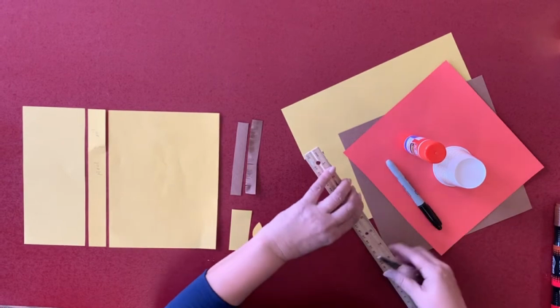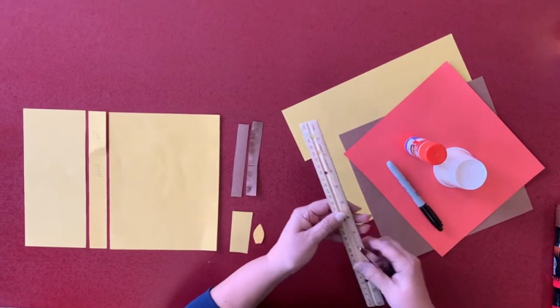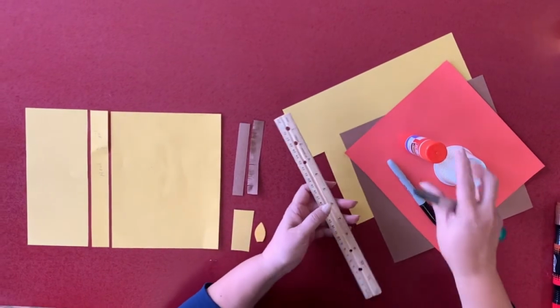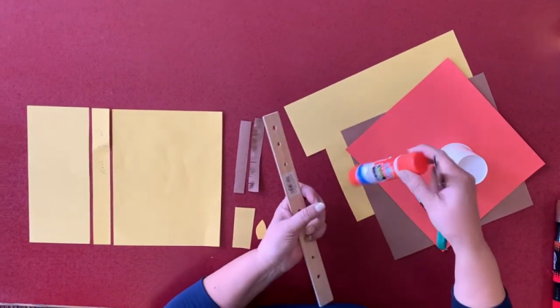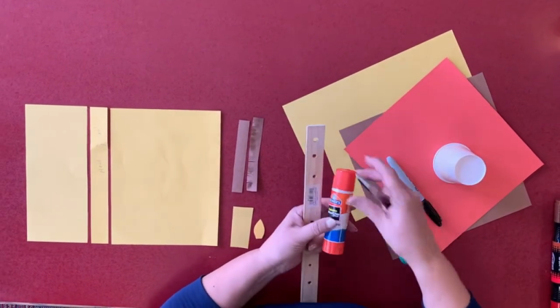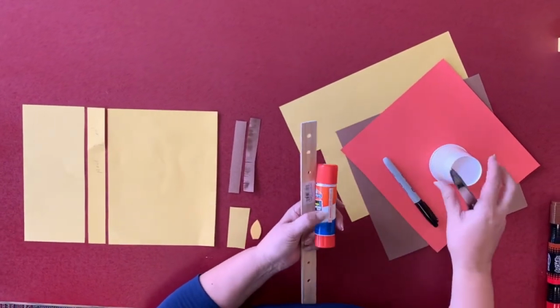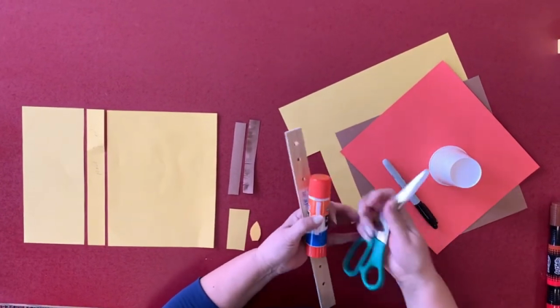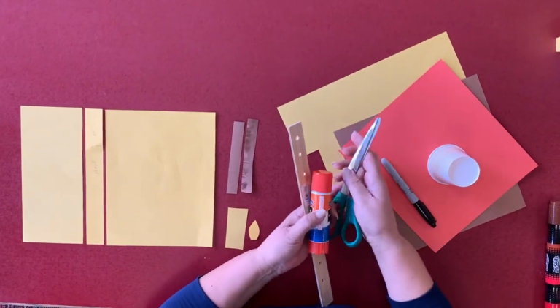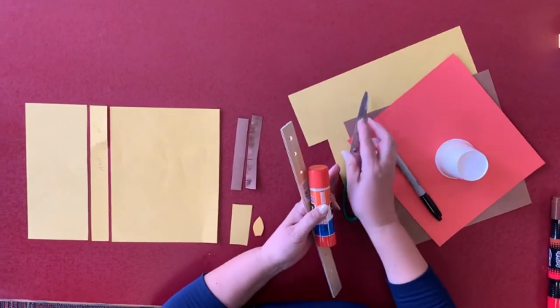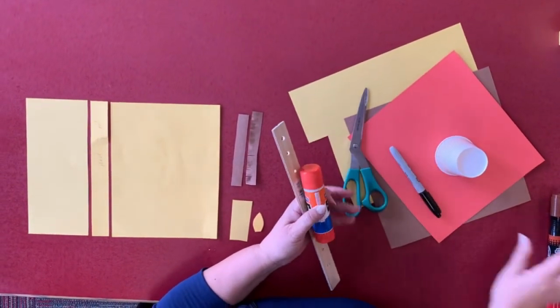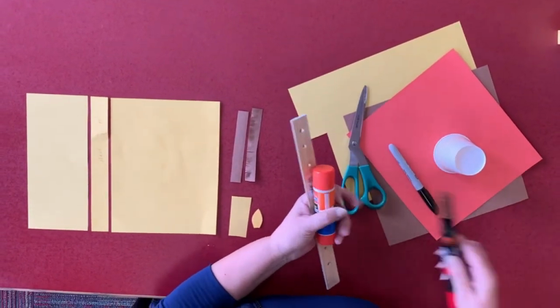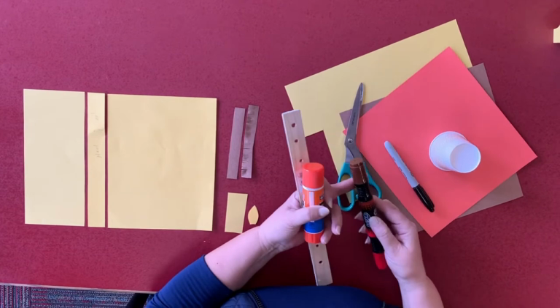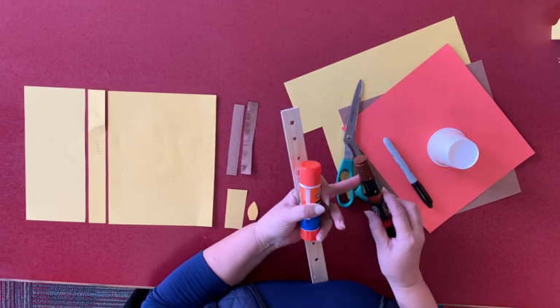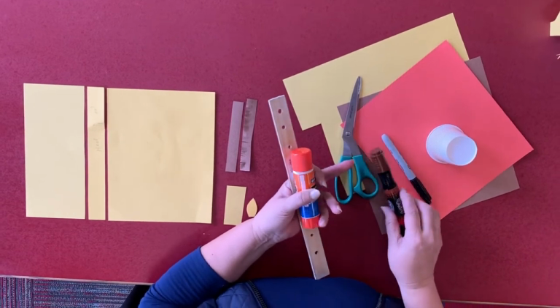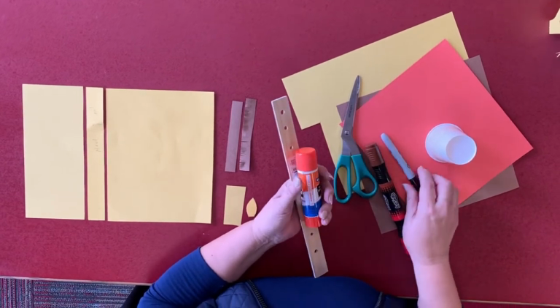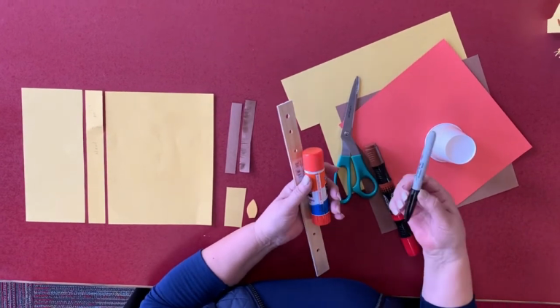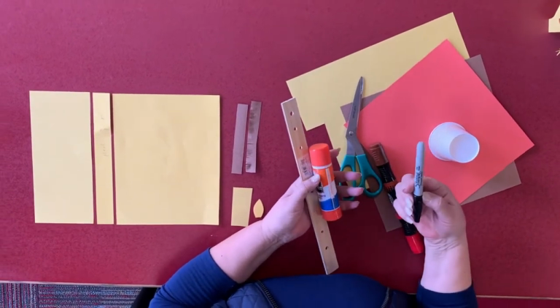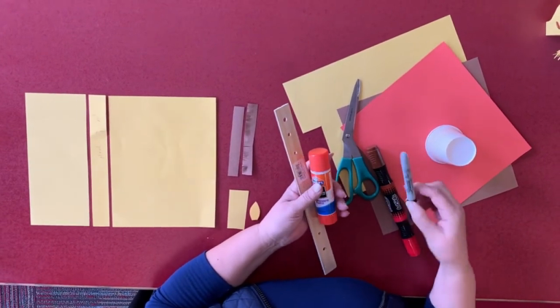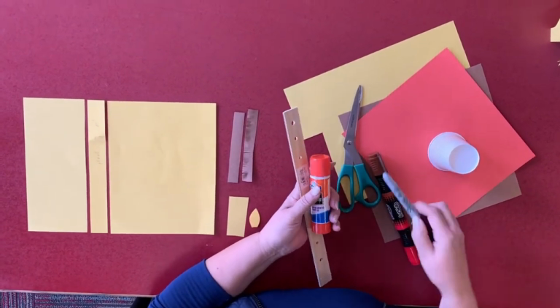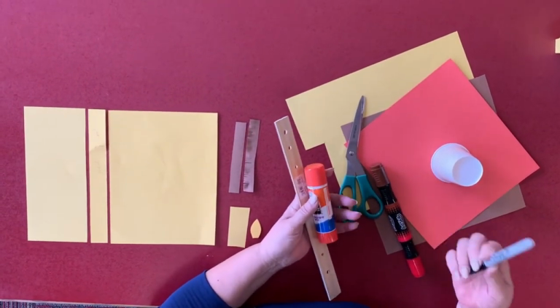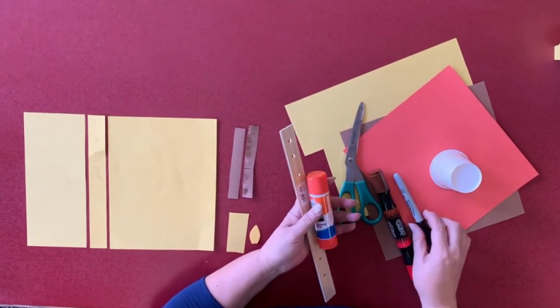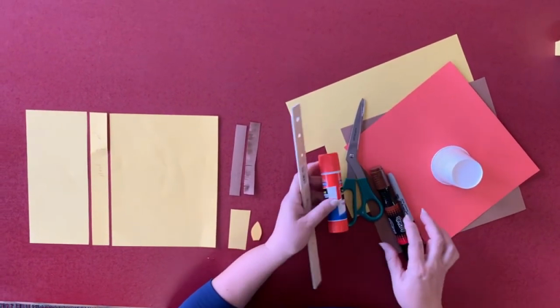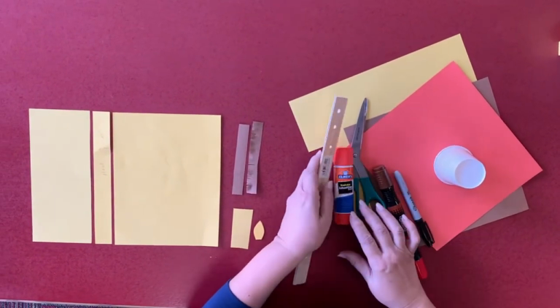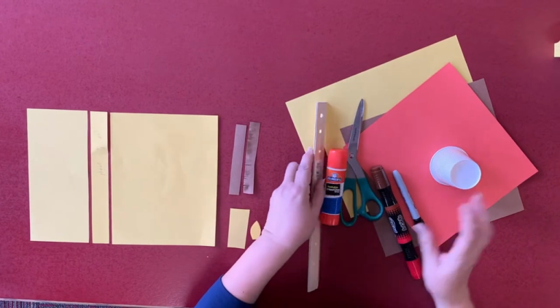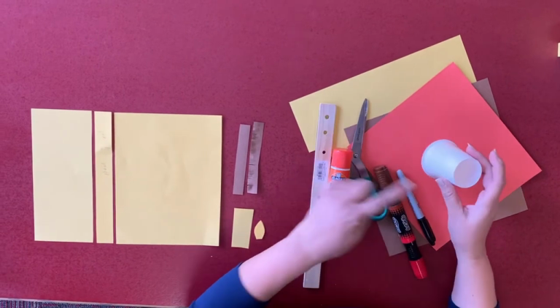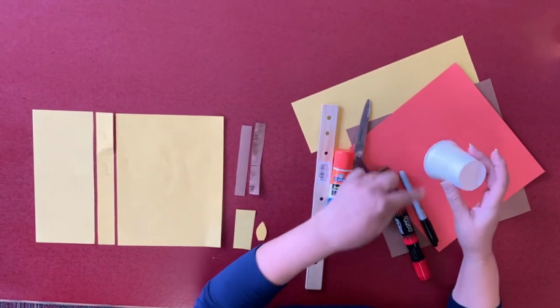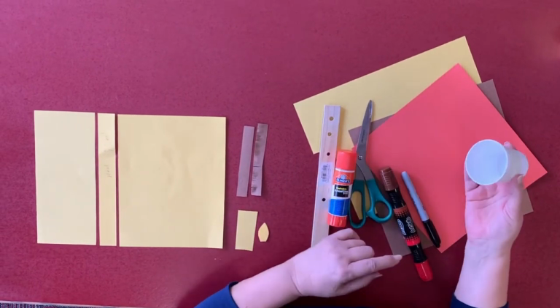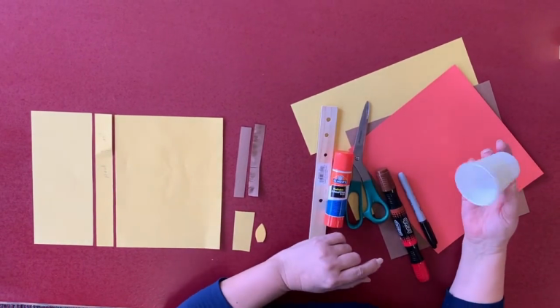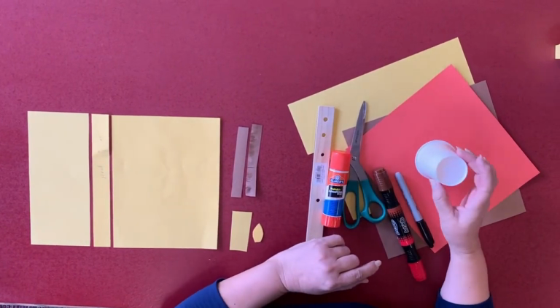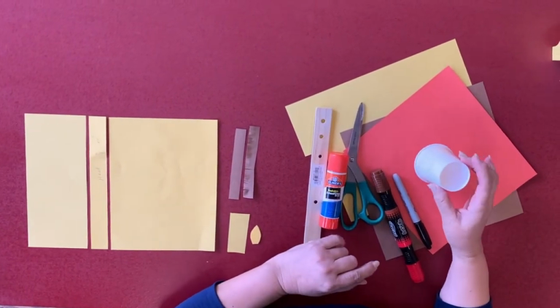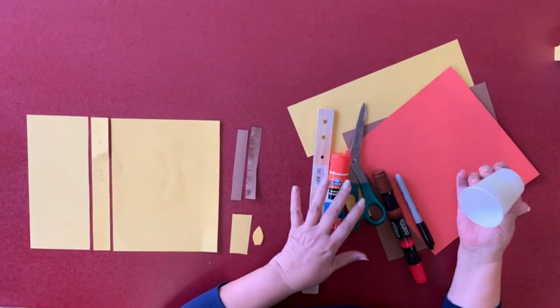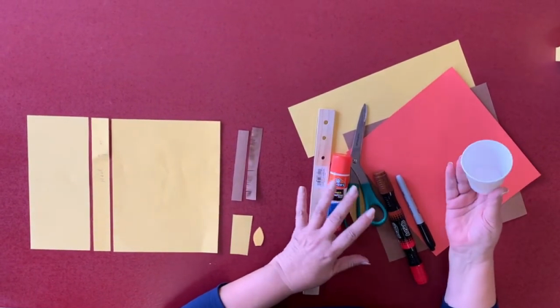You'll also need a ruler, a glue stick, scissors, and a brown marker and a black one — or brown only can work. And something rounded, like a cup or anything you have around.